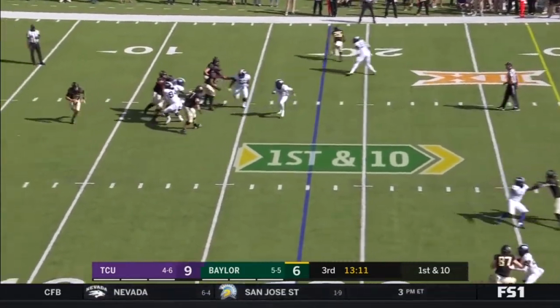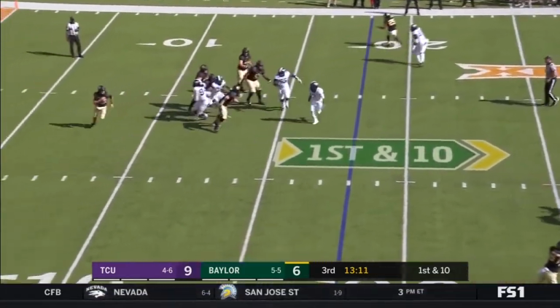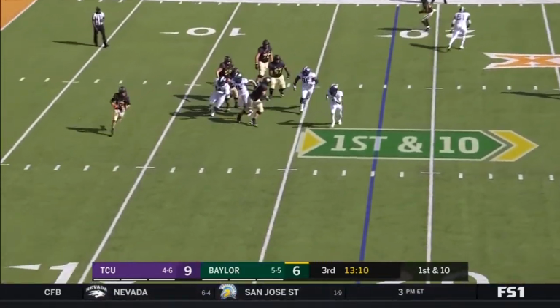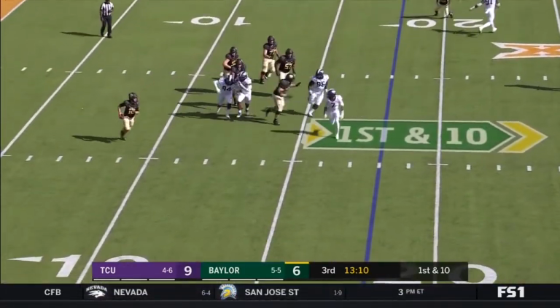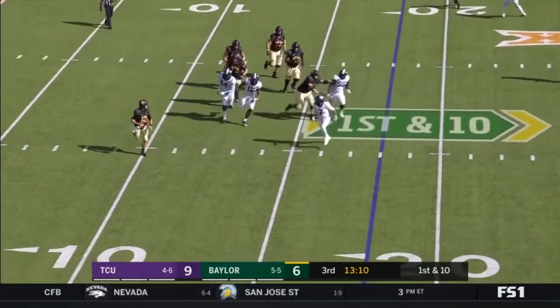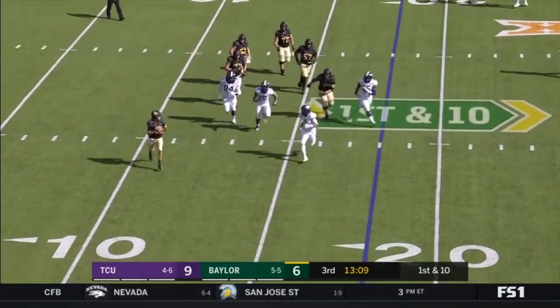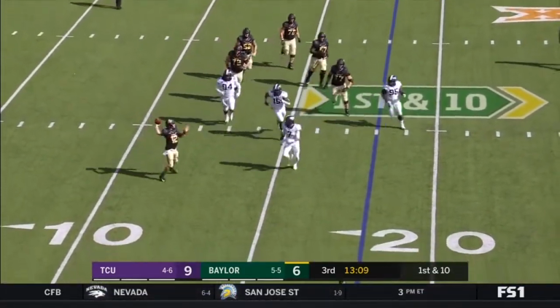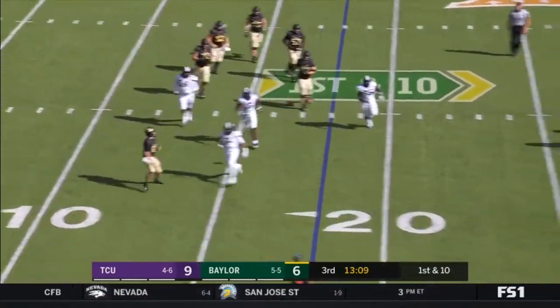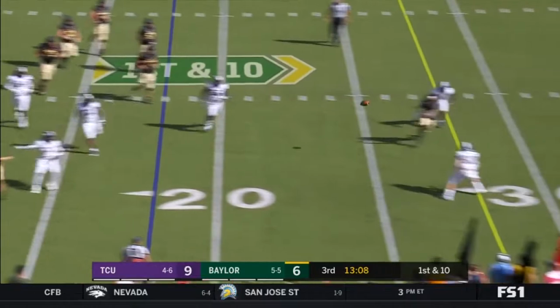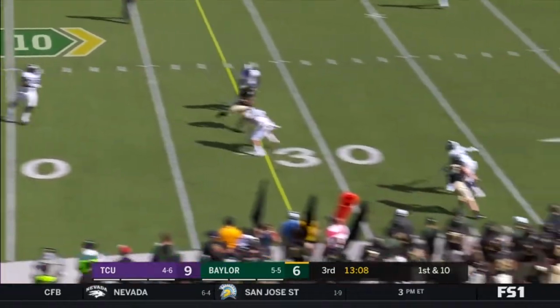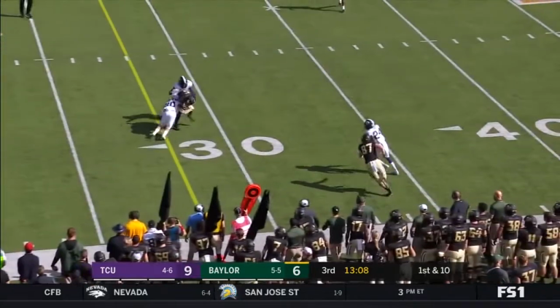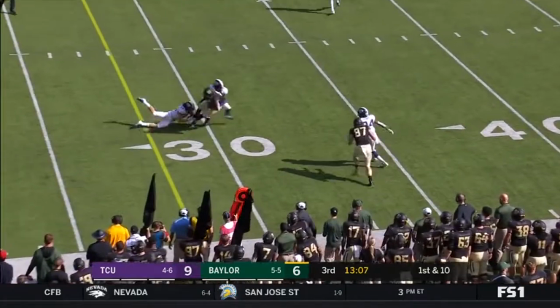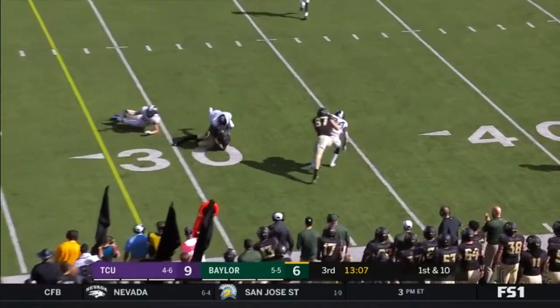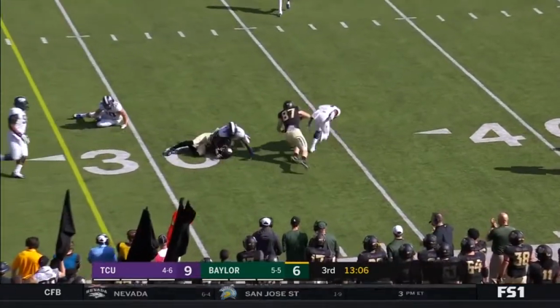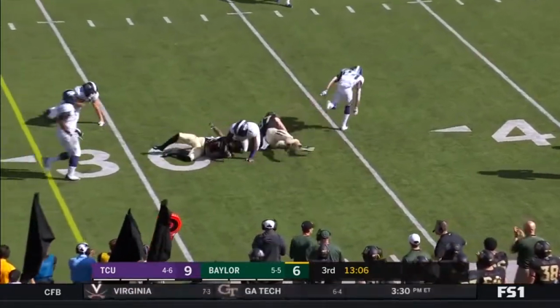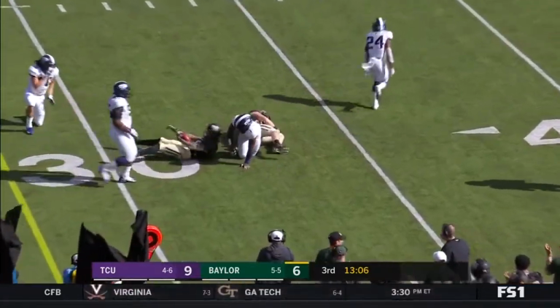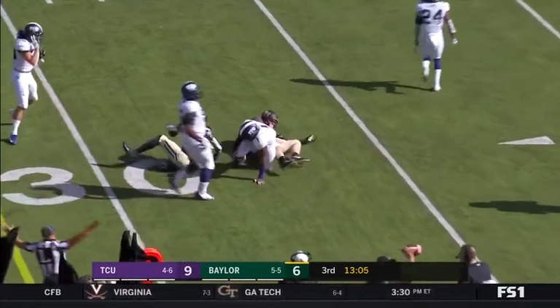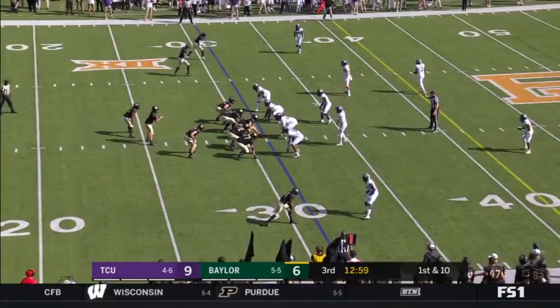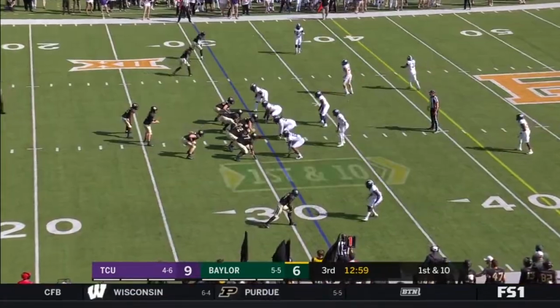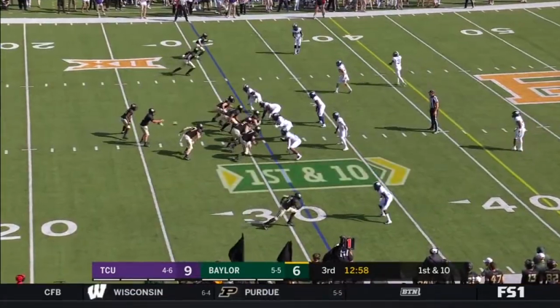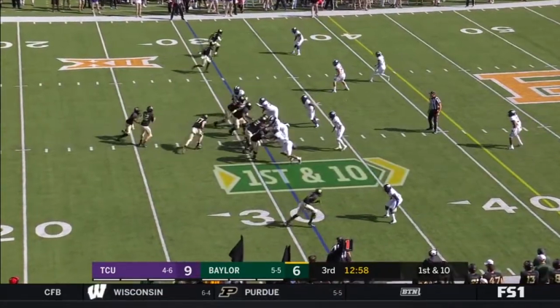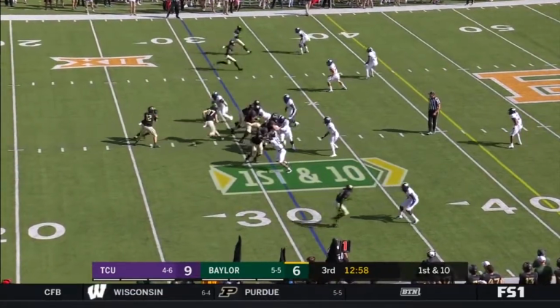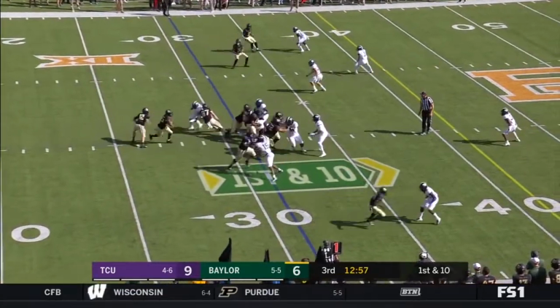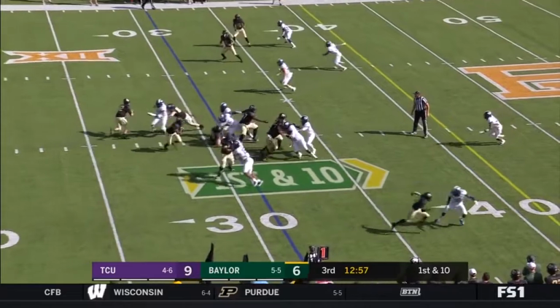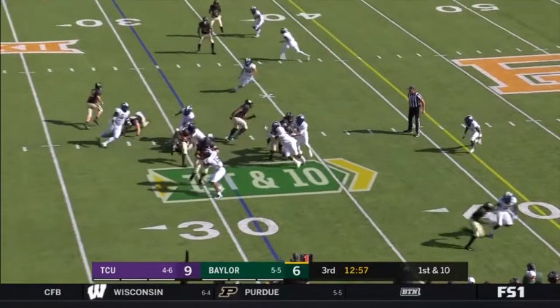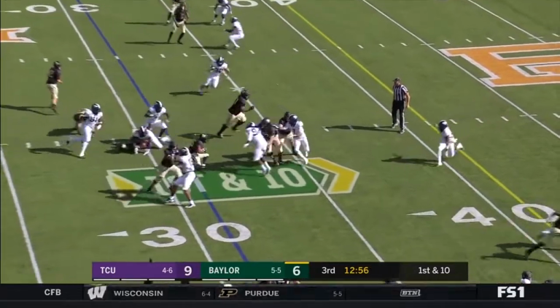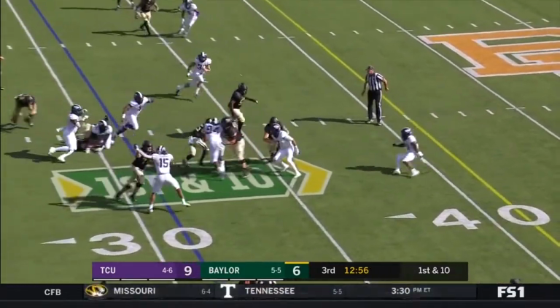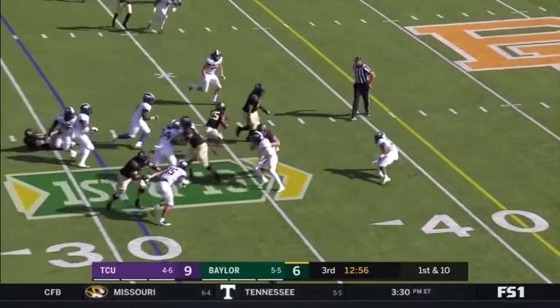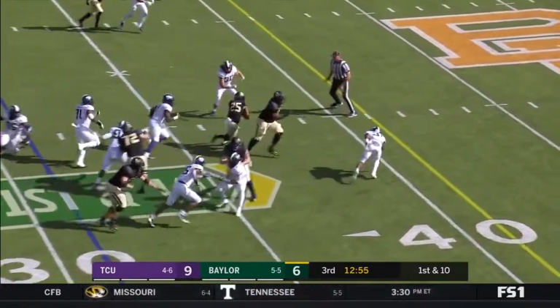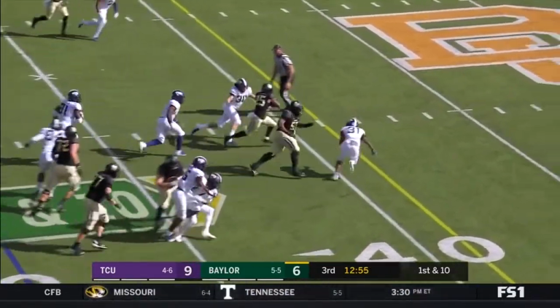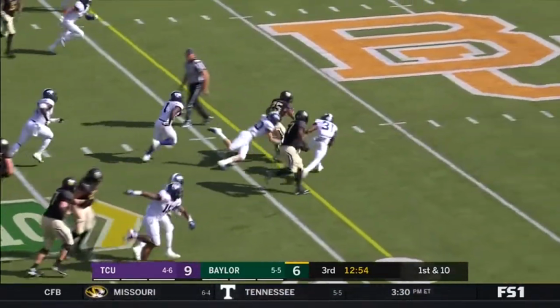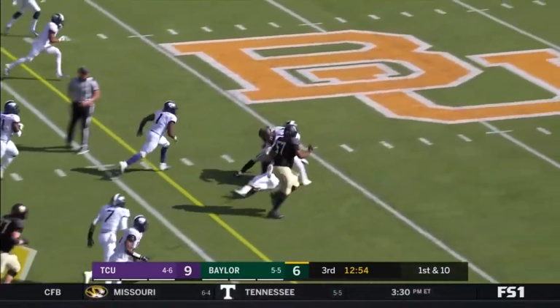Brewer on the run, throws to Hurd. Jalen Hurd makes the catch. Find a window to throw it — he found his number one target.